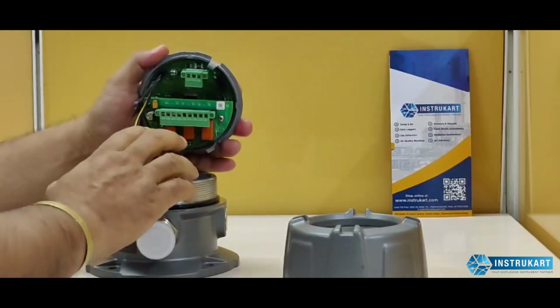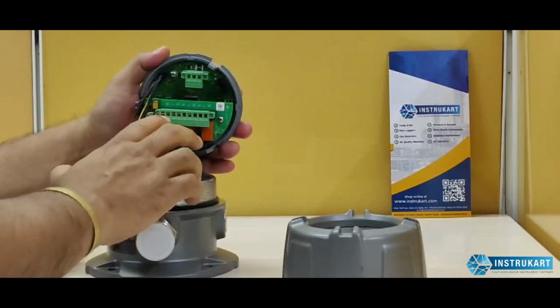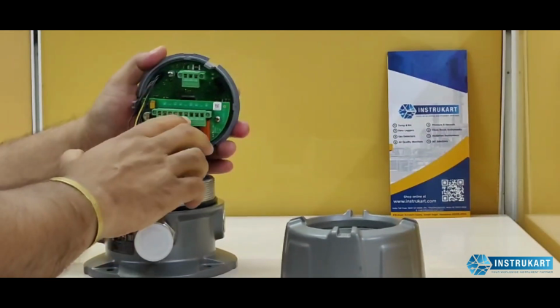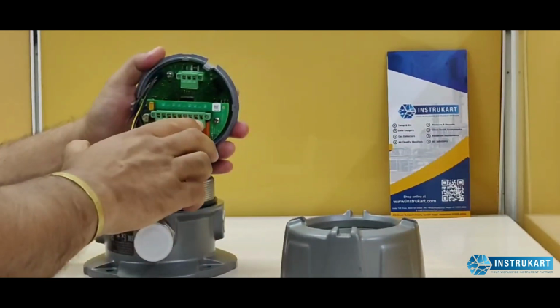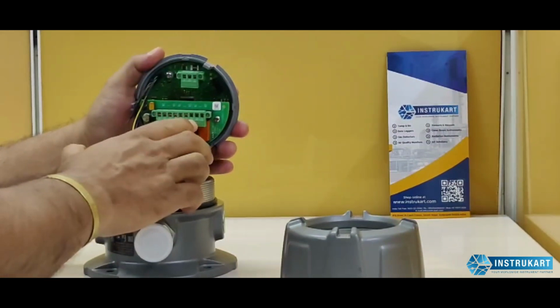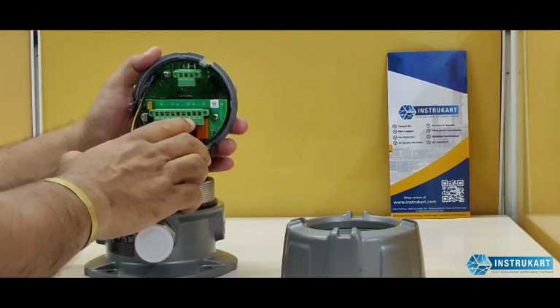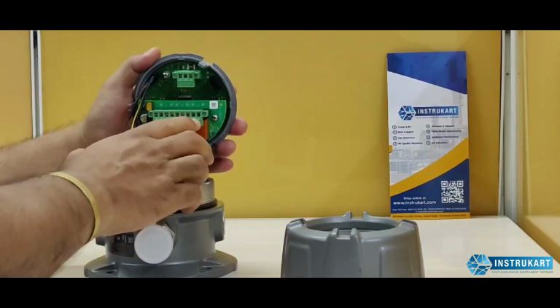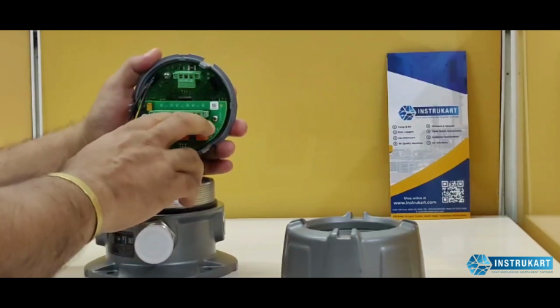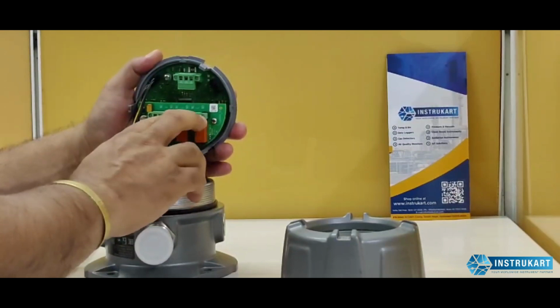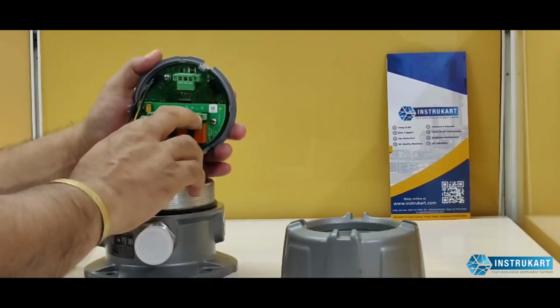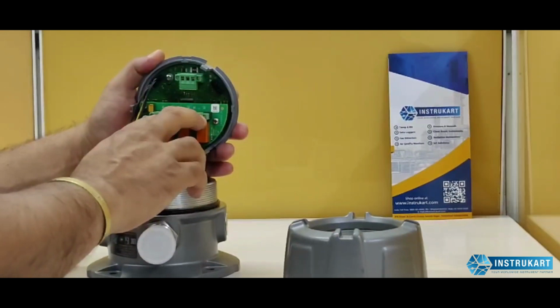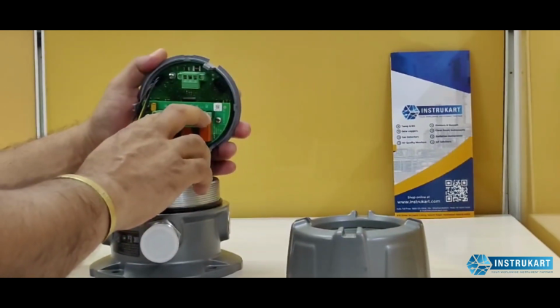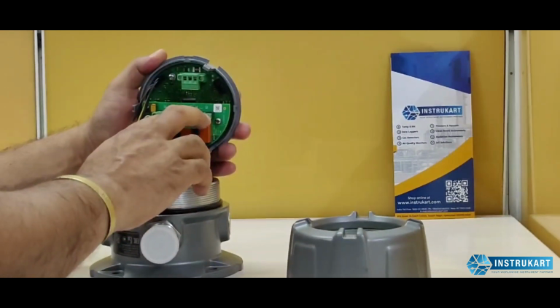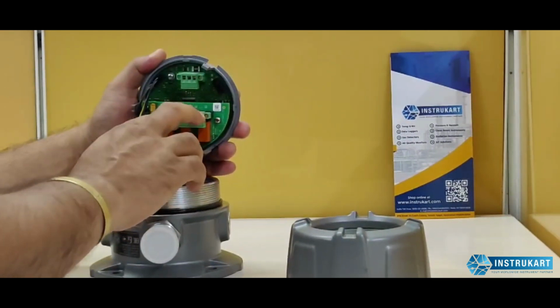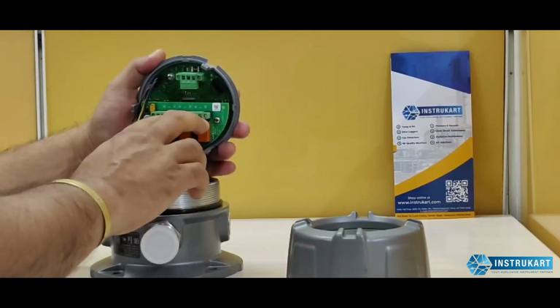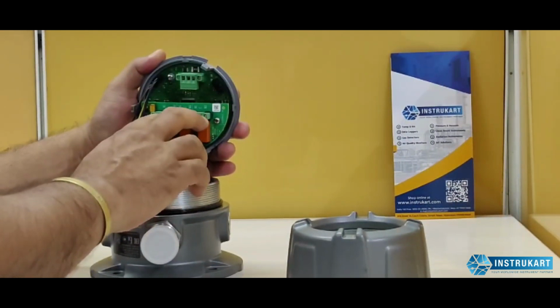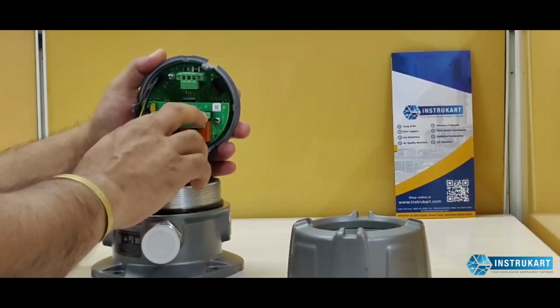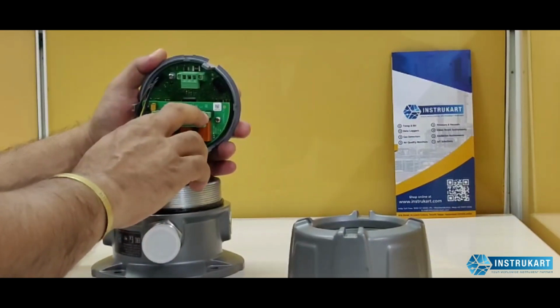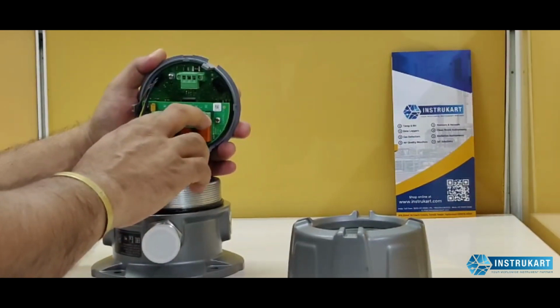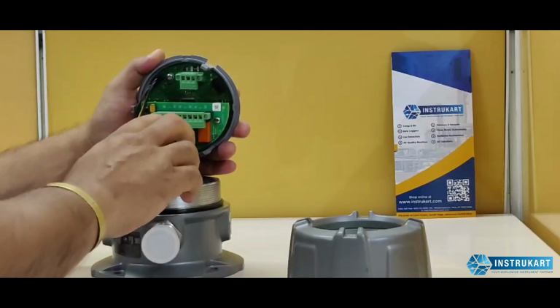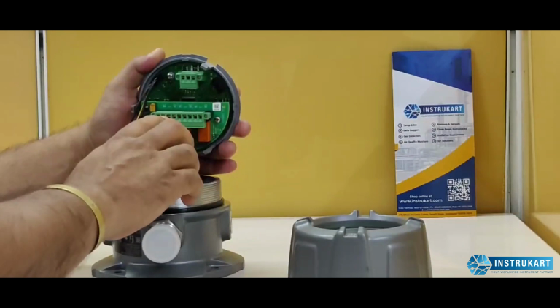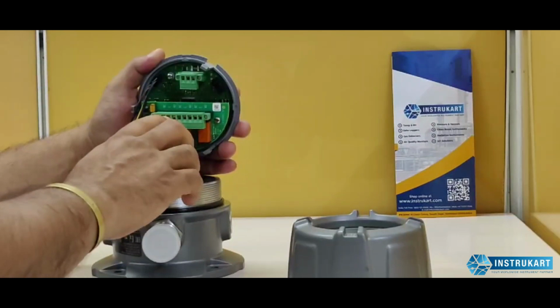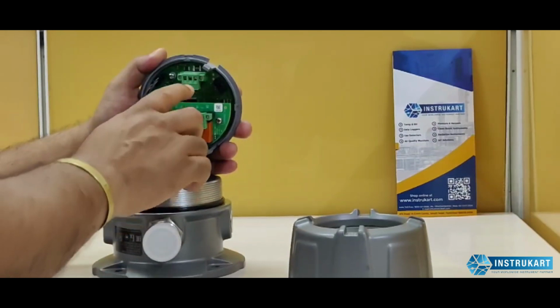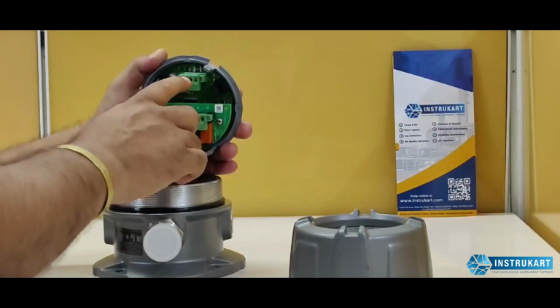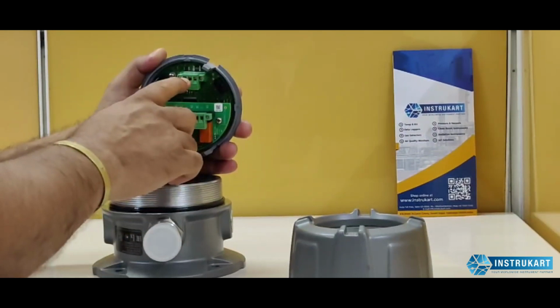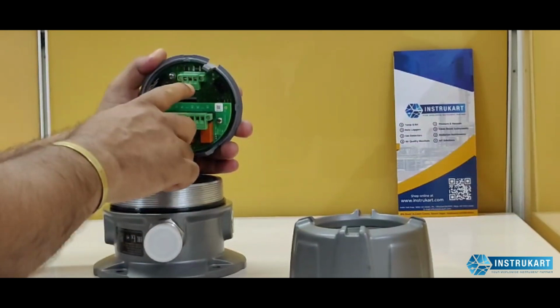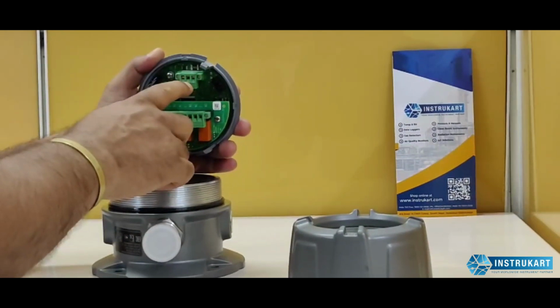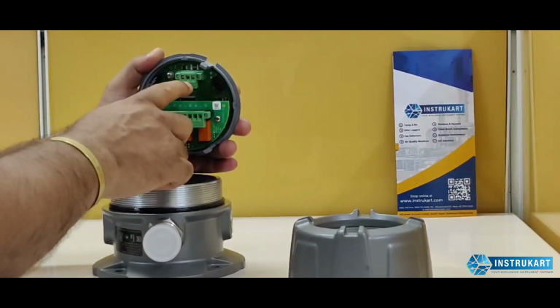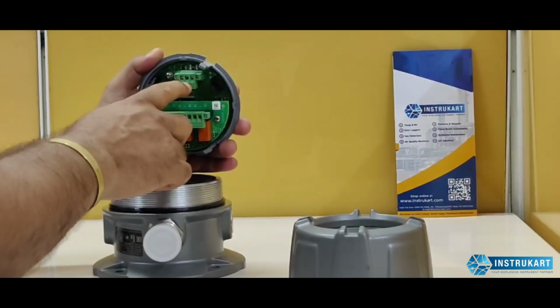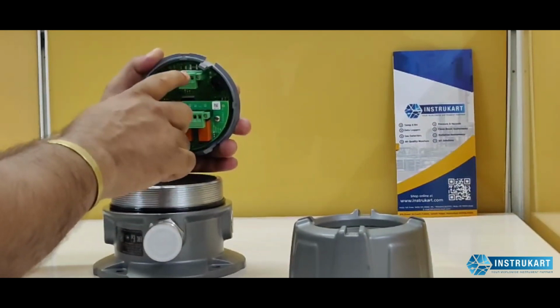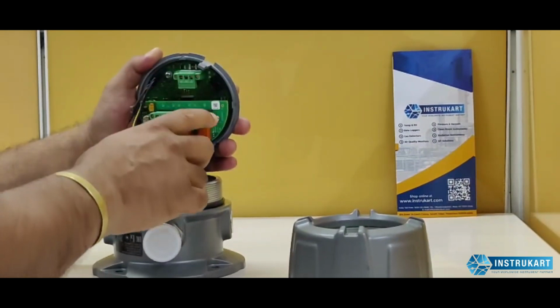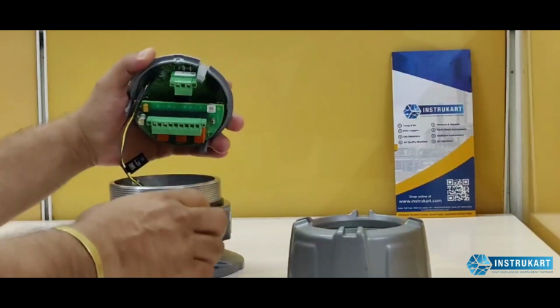These are all the relay options. Two relays are for alarm — alarm 1 and alarm 2 — and one is for fault. This is also the 4 to 20 milliamps output connection where you need to make your wiring connection.